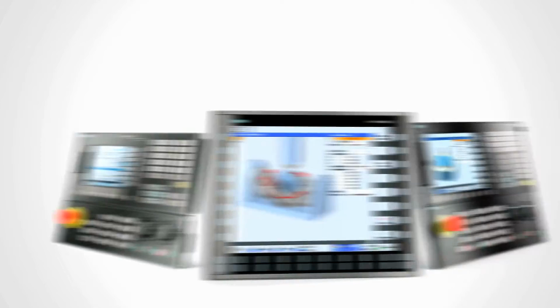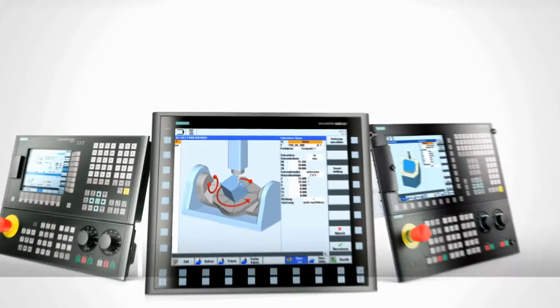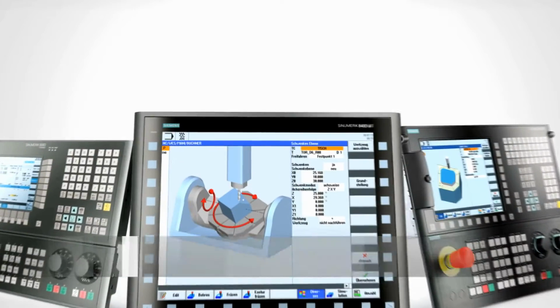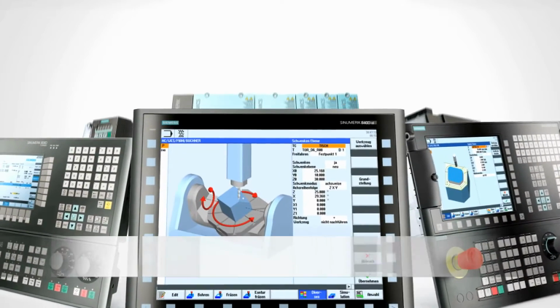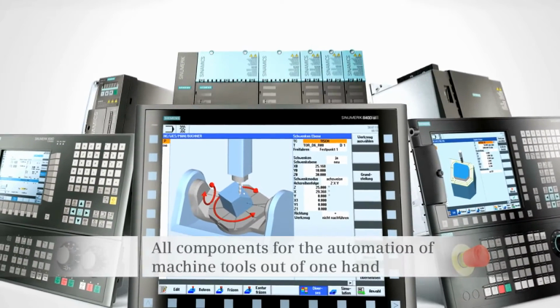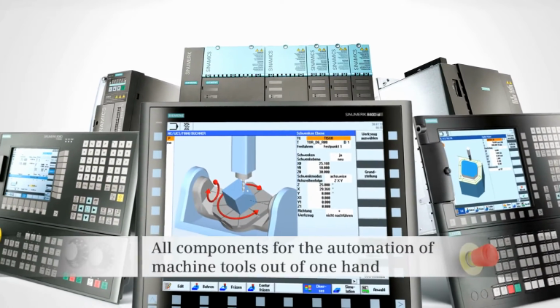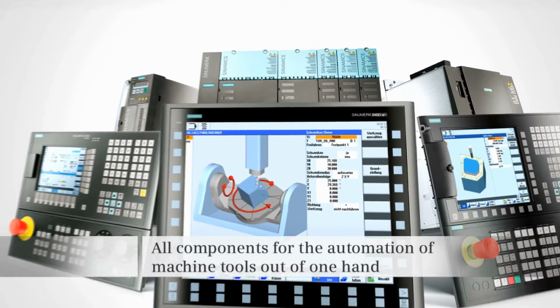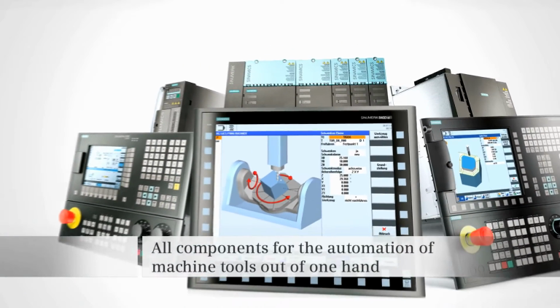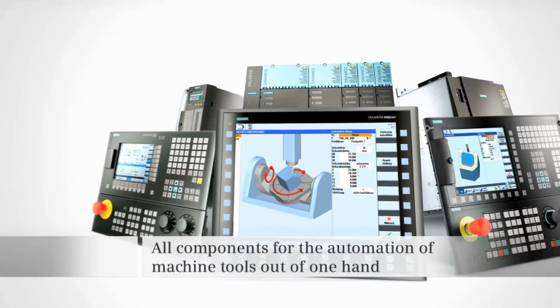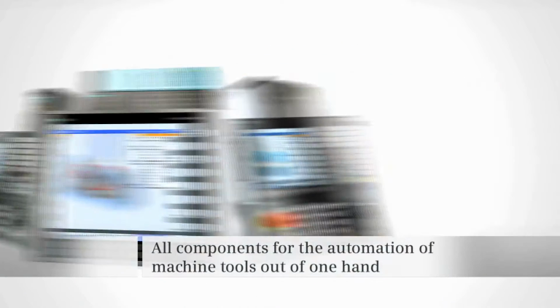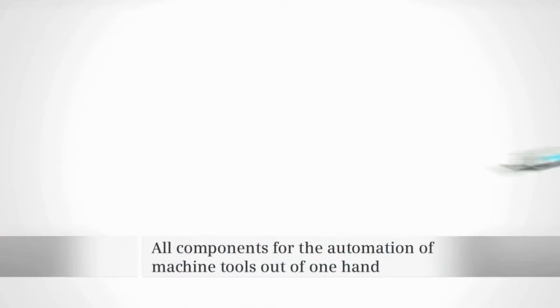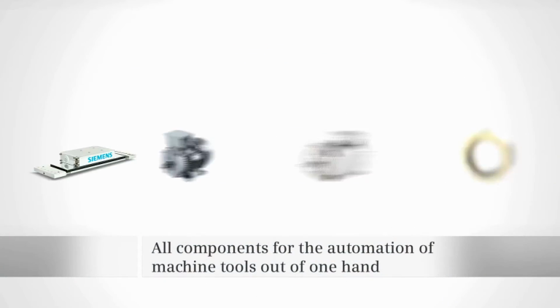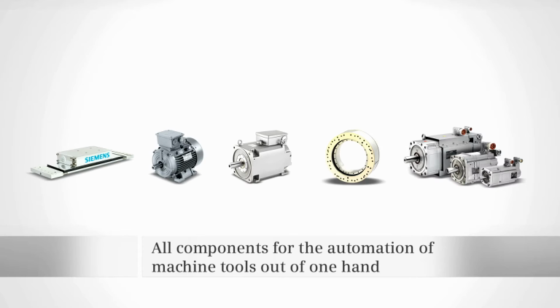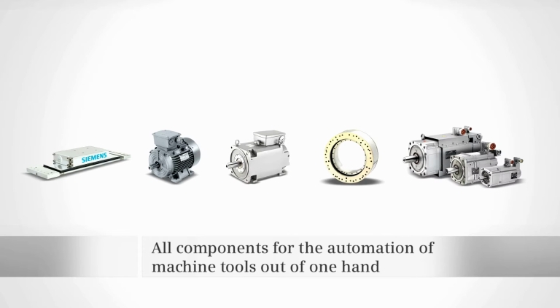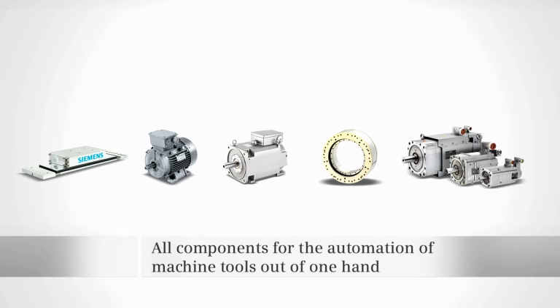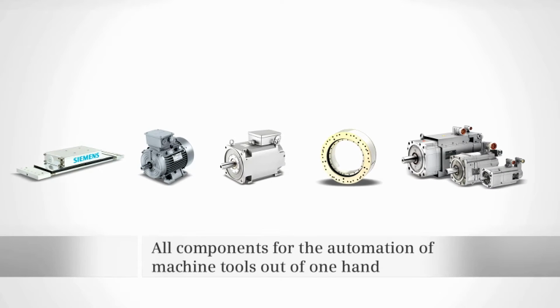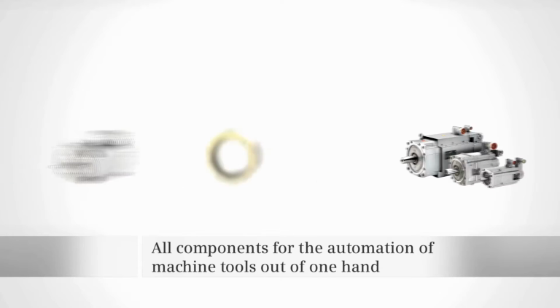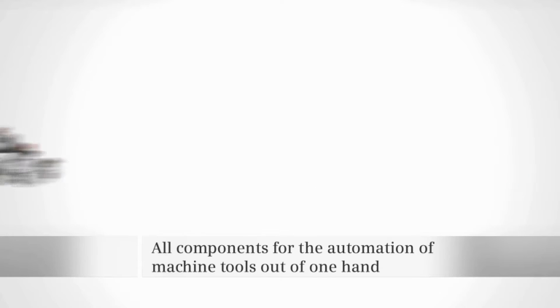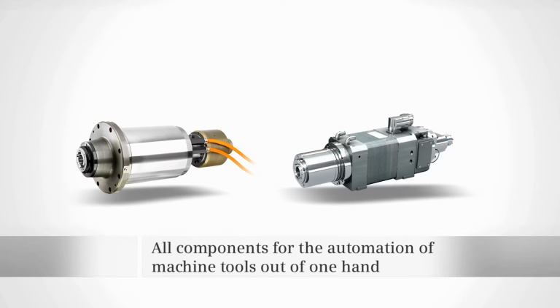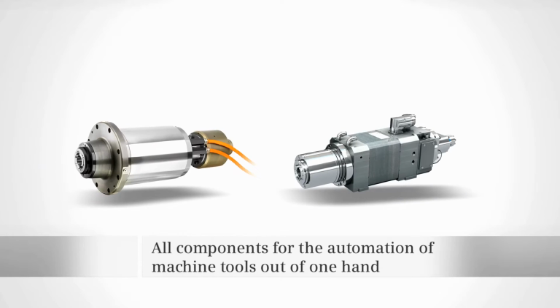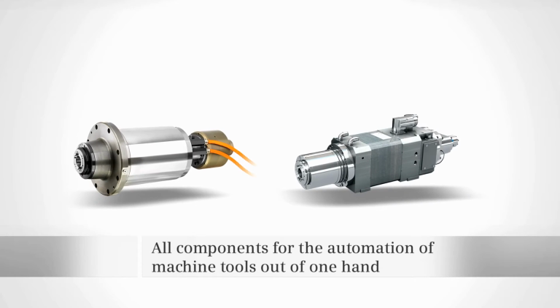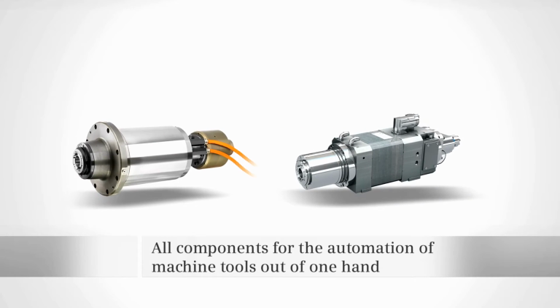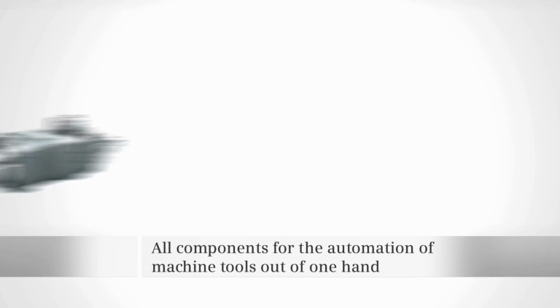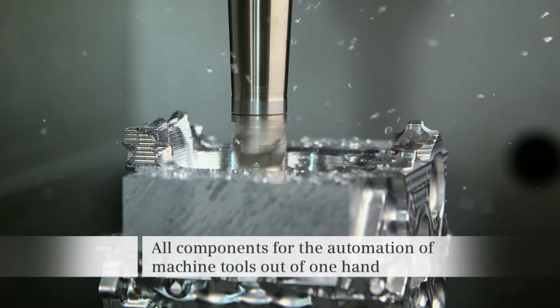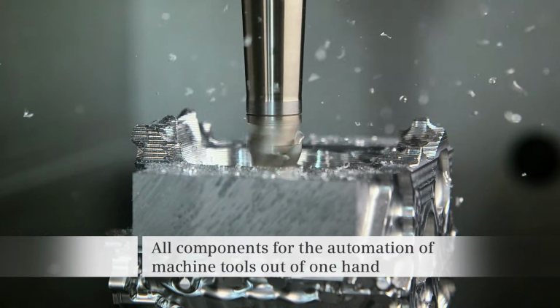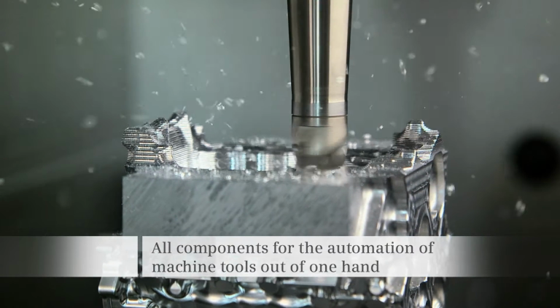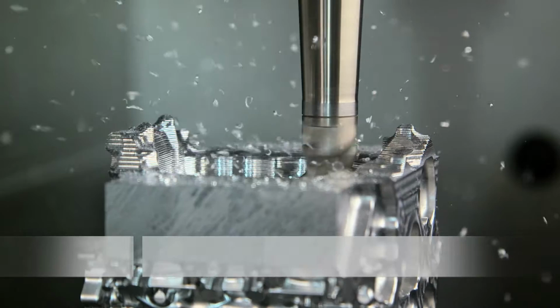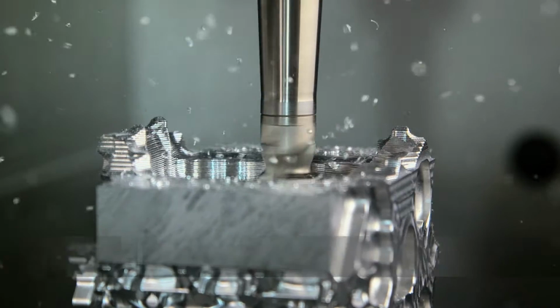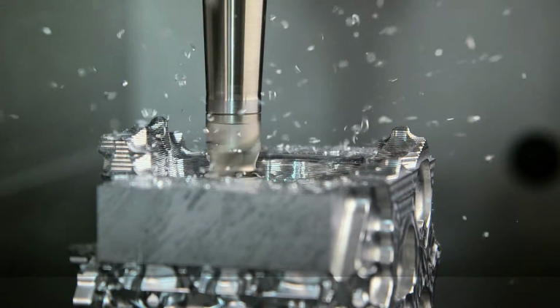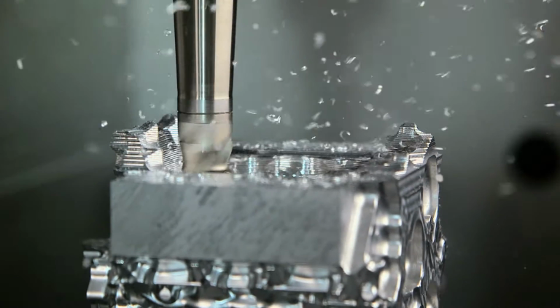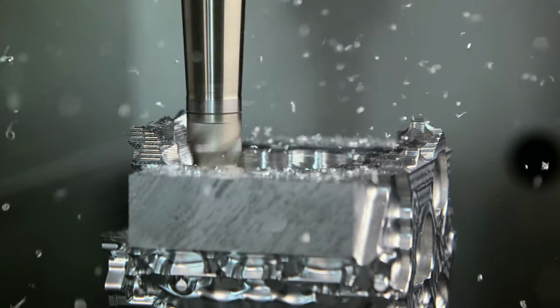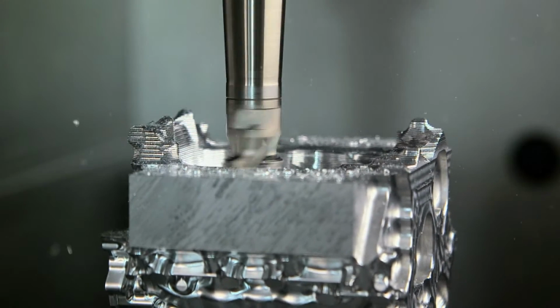However, only when combined with Sinamics drive systems, Simotics motors and spindle solutions from SIEMENS is the highest degree of dynamic performance and power ensured.